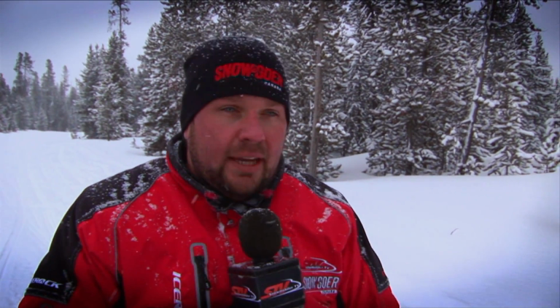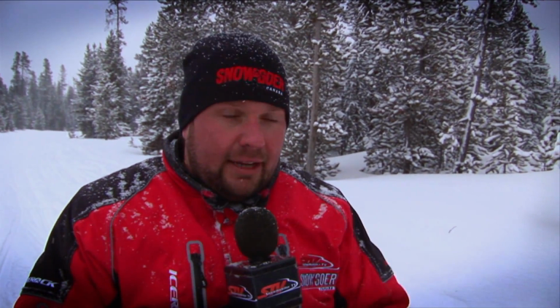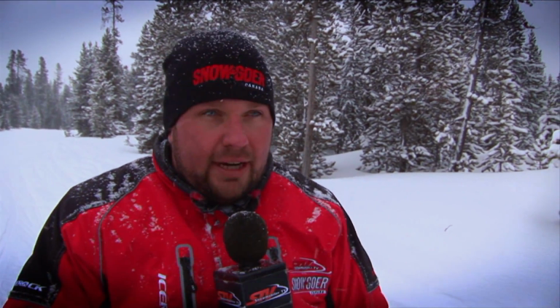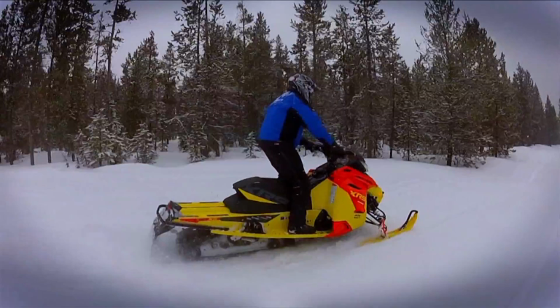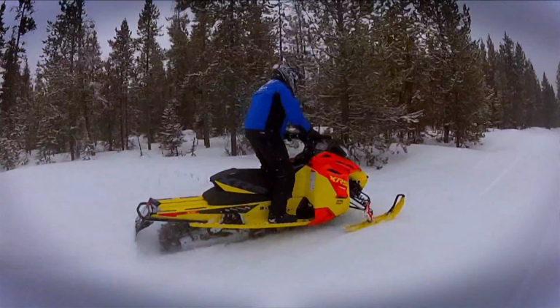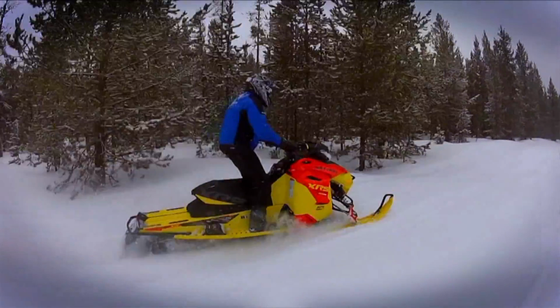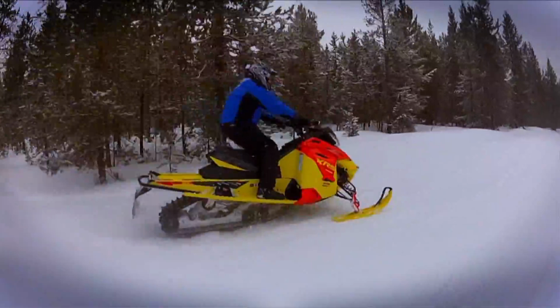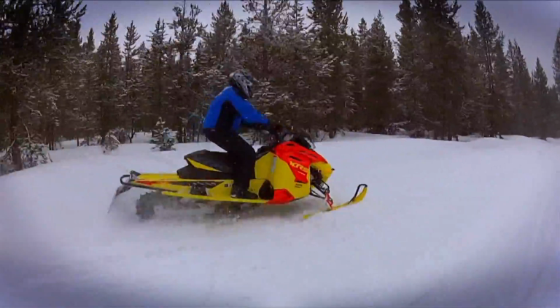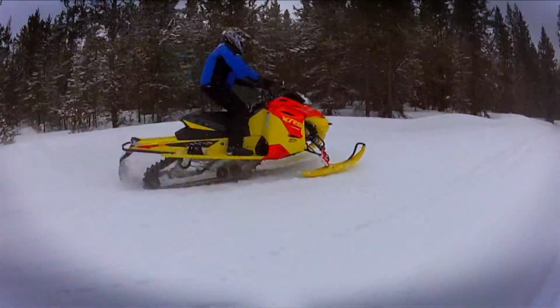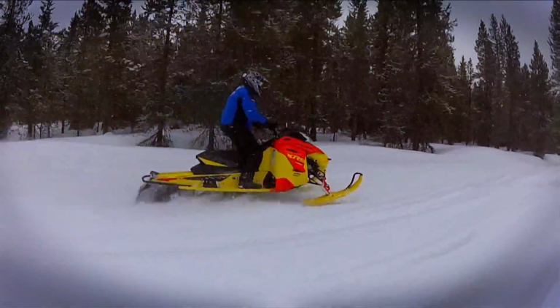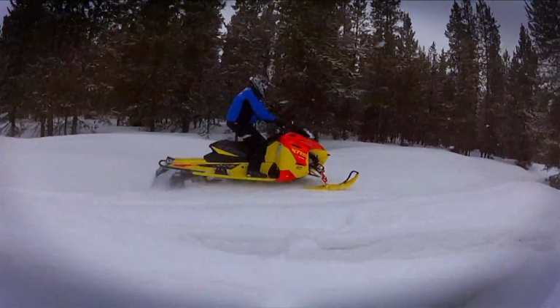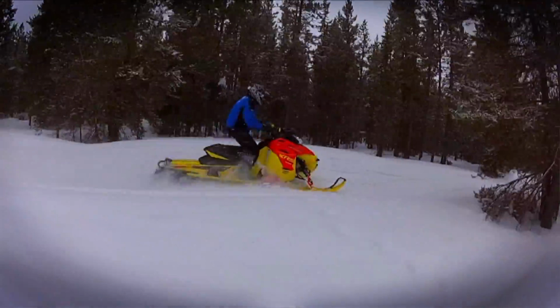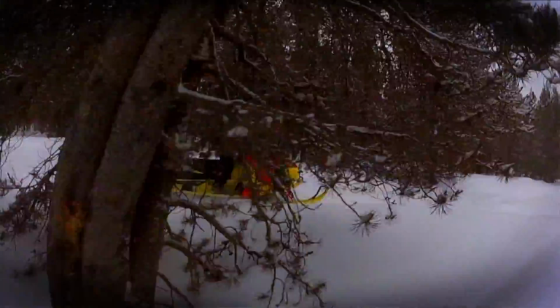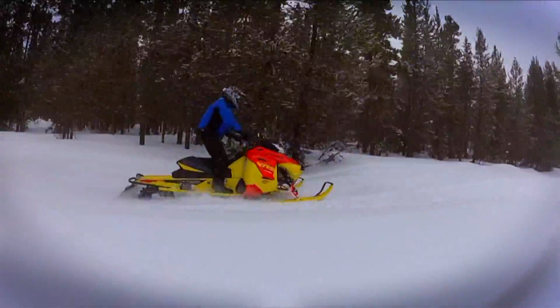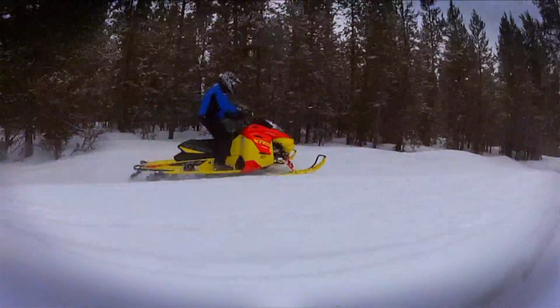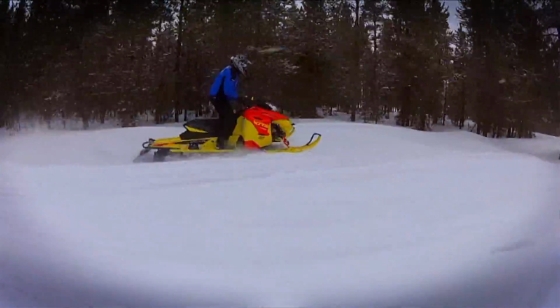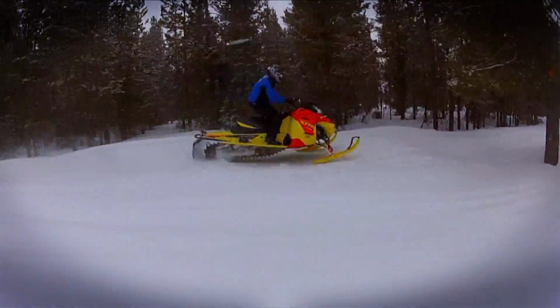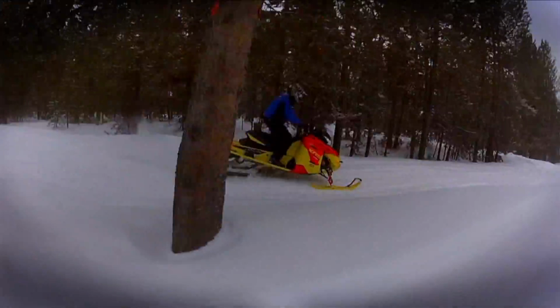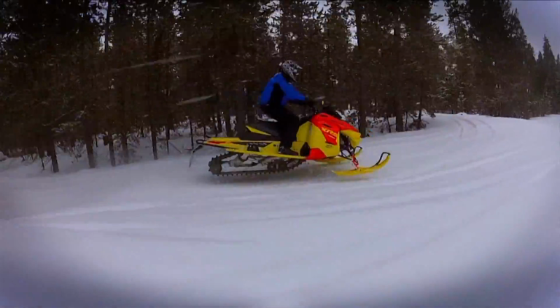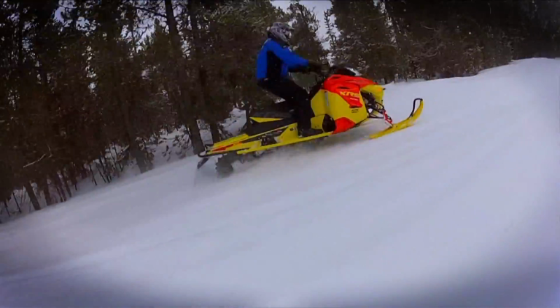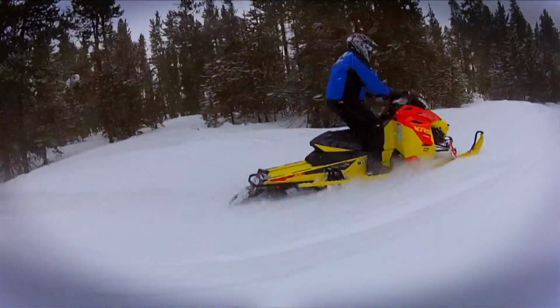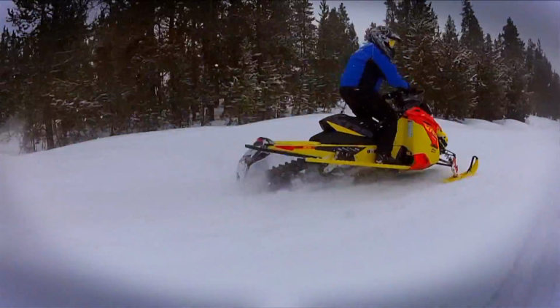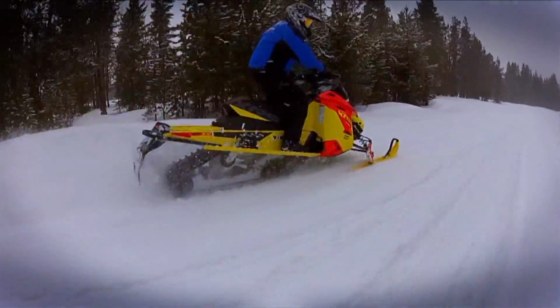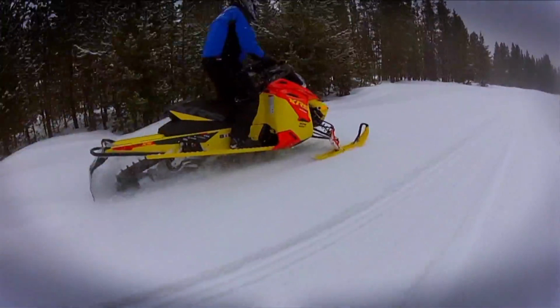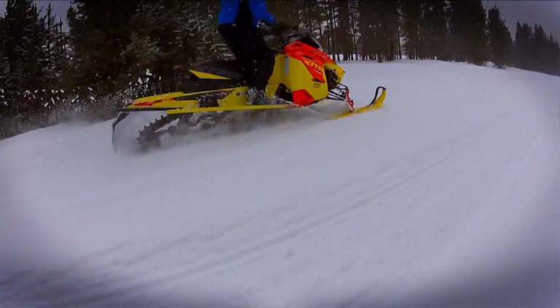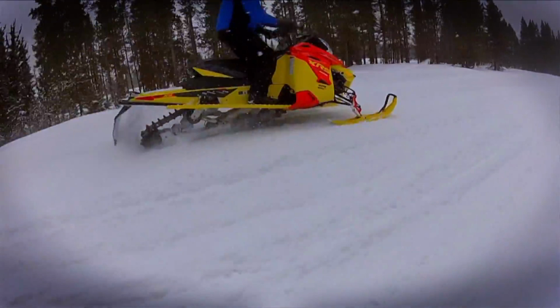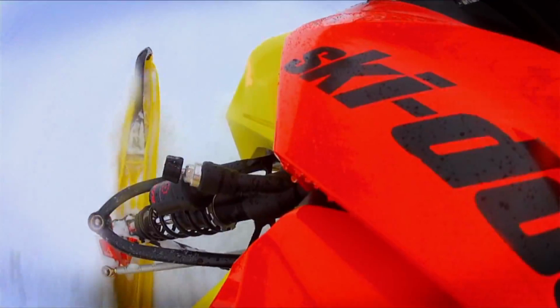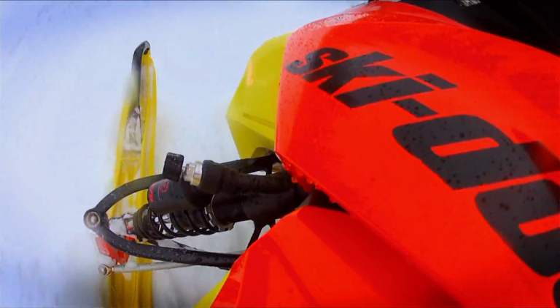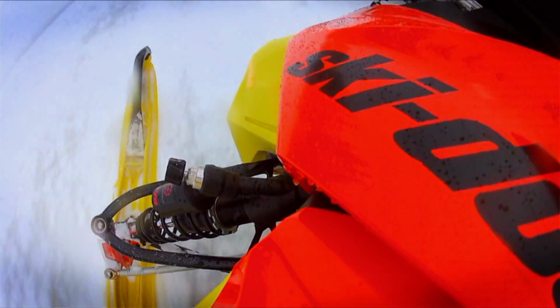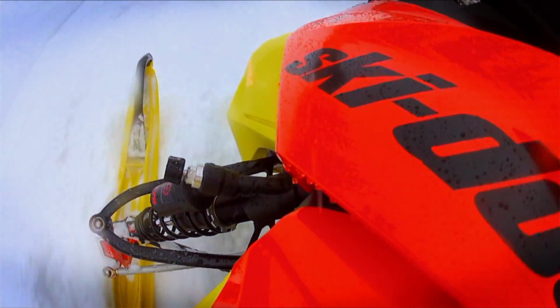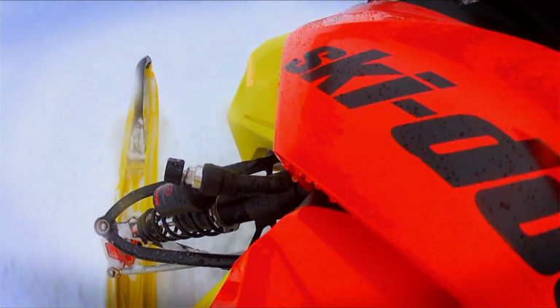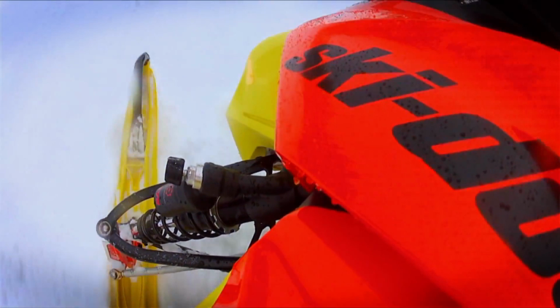That new front end just makes the sled a lot more calm in all directions. It stays straight ahead and steady, and that gives you a lot of confidence in the big bumps. Big improvement overall — Ski-Doo XRS. Amazing.